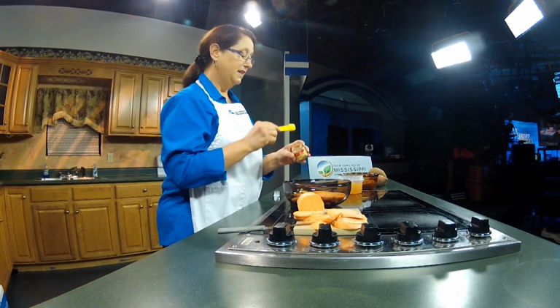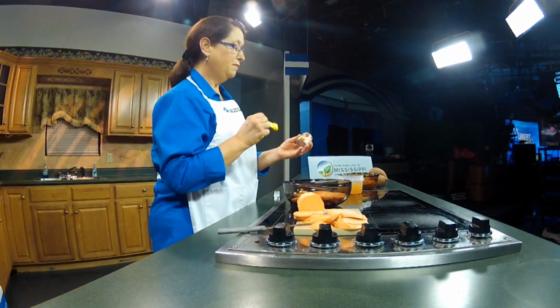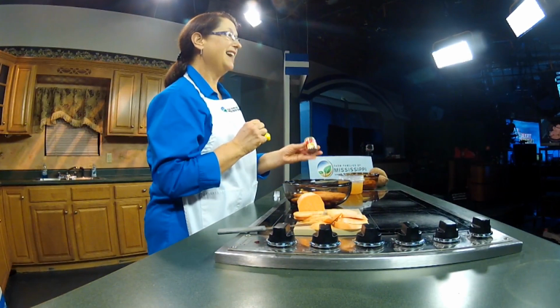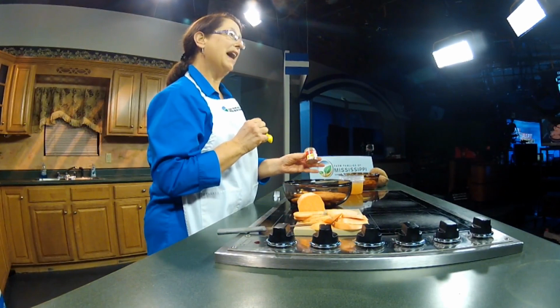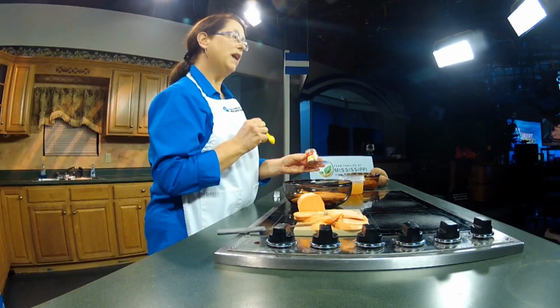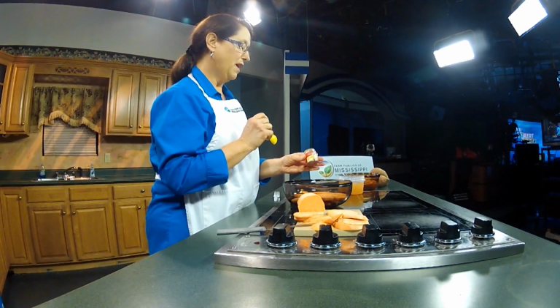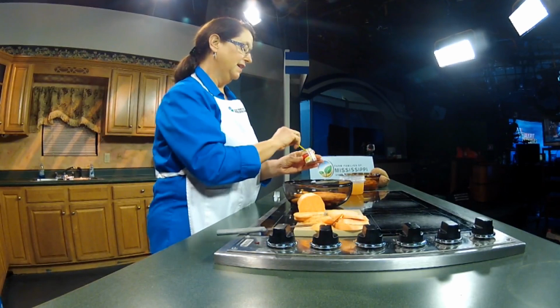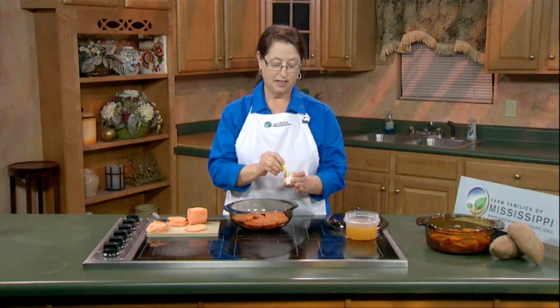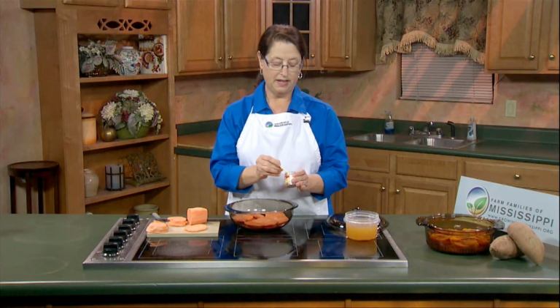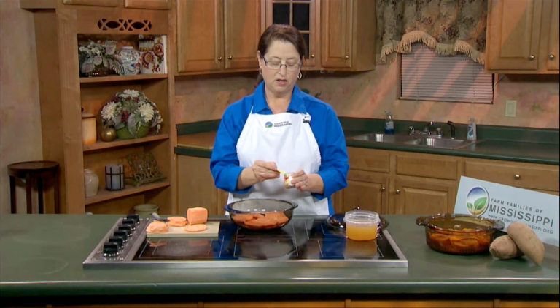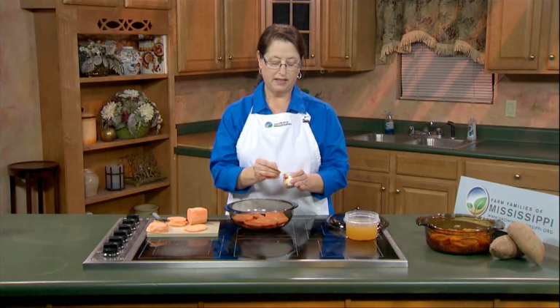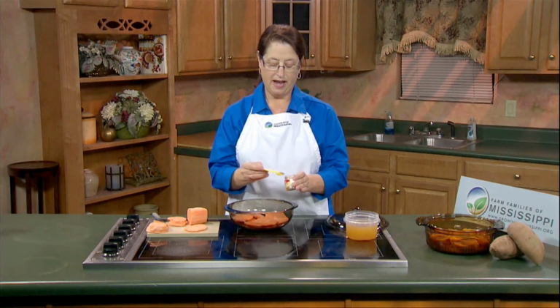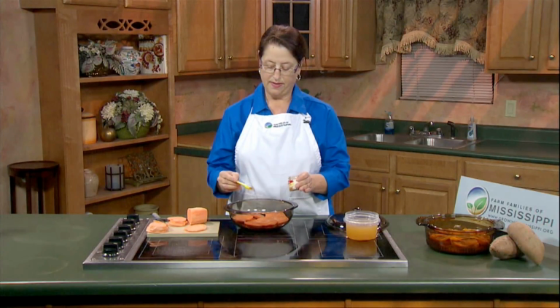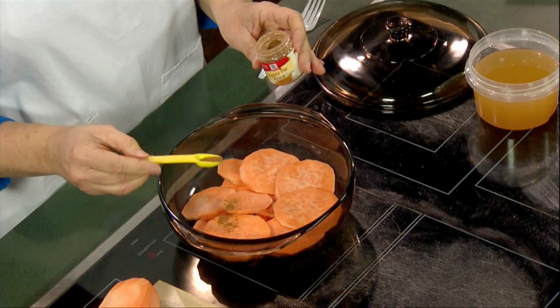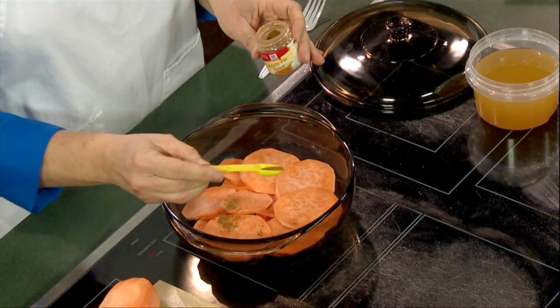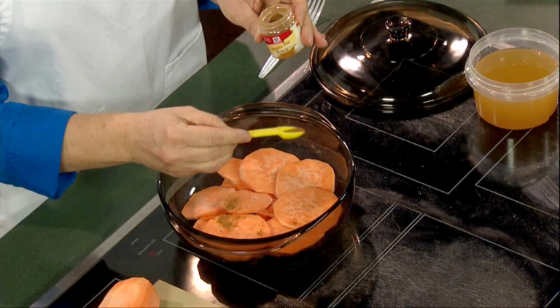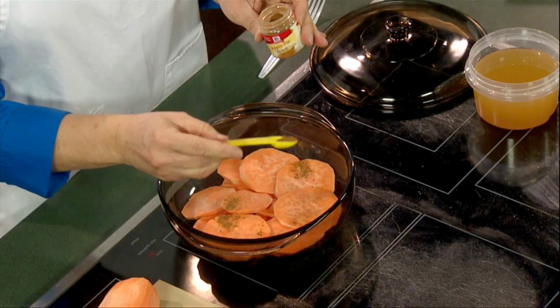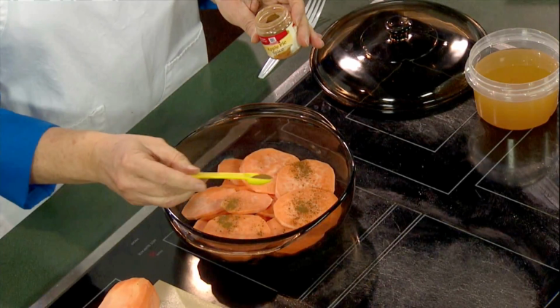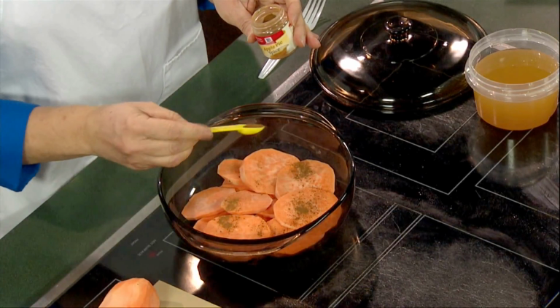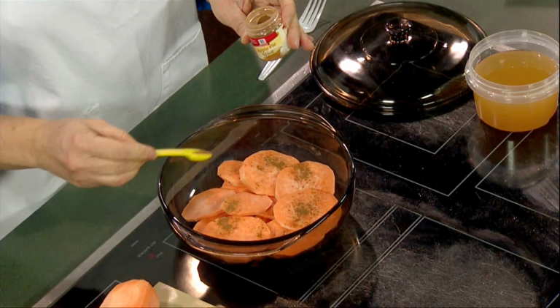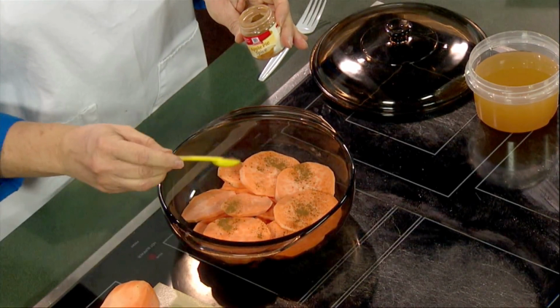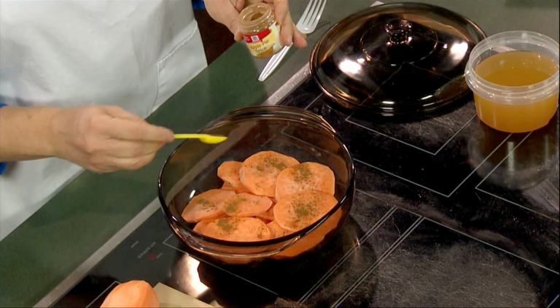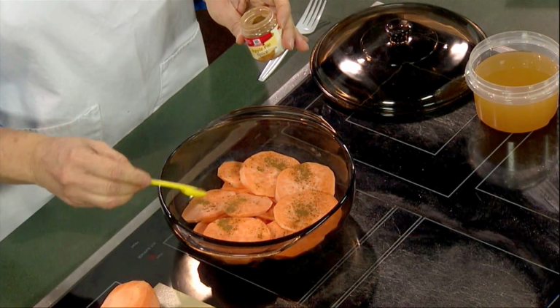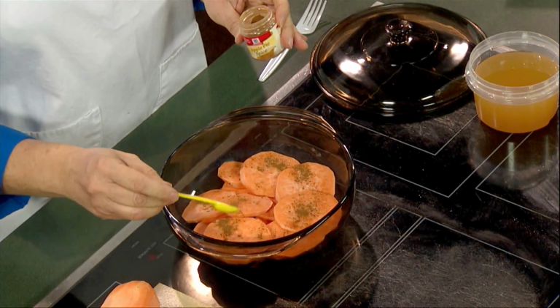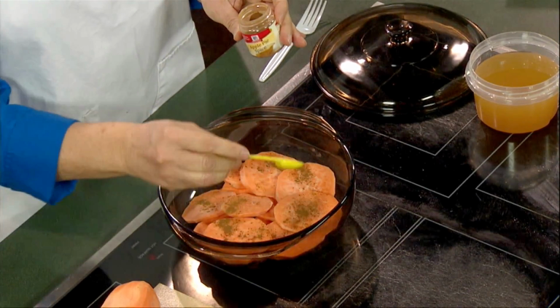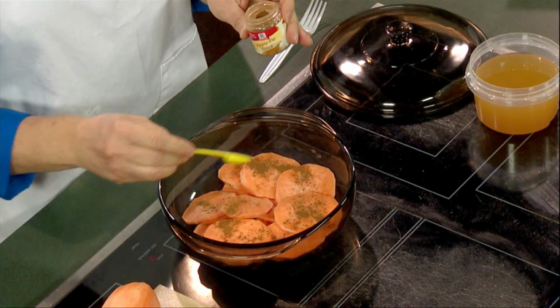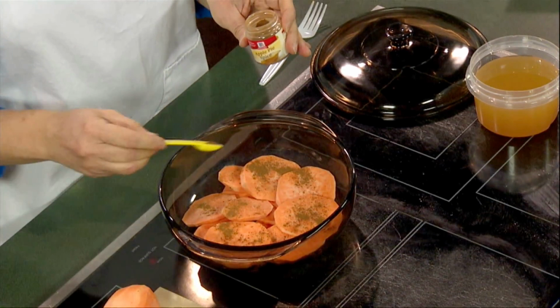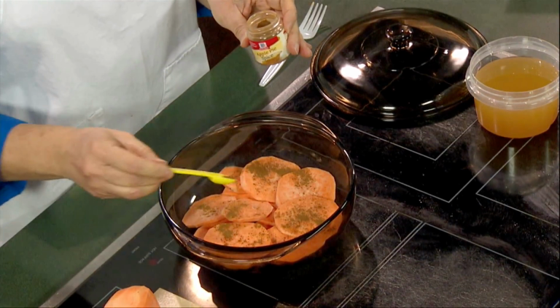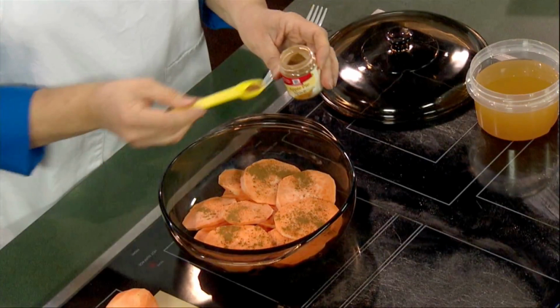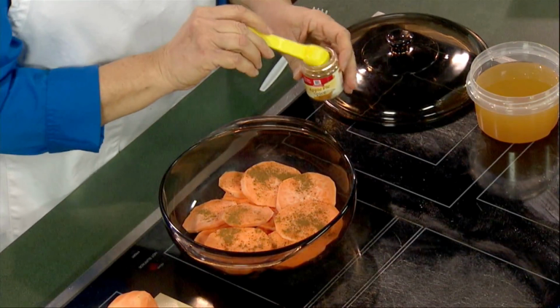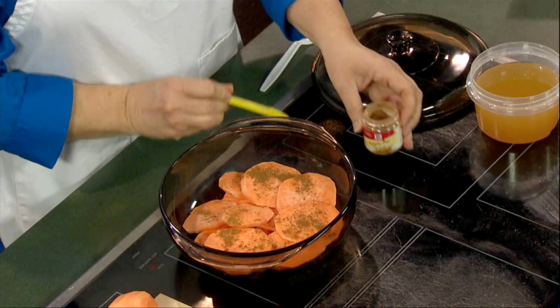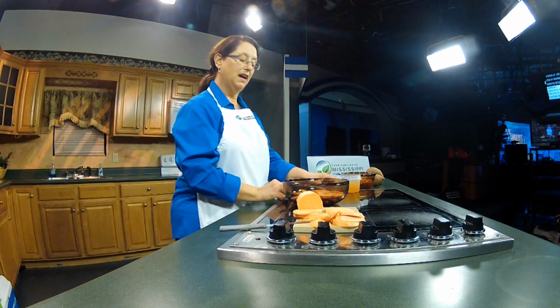To this recipe we're going to add some apple pie spice — a simple easy ingredient that most of us have around the house — or you can use any other spice blend flavors that you like. Maybe you like cinnamon, nutmeg, ginger; use any of those that you like.